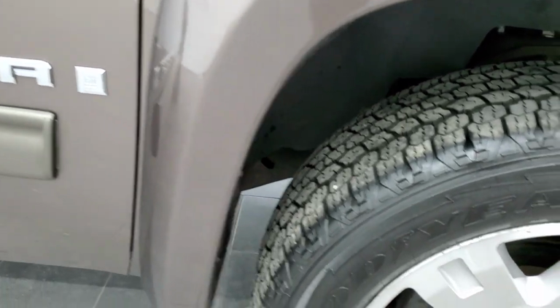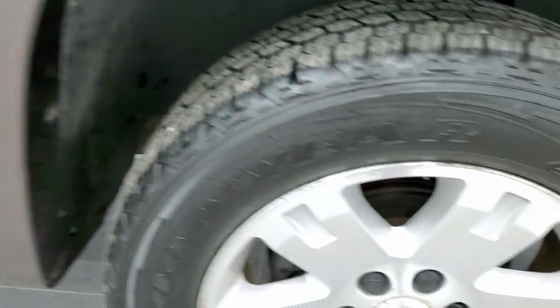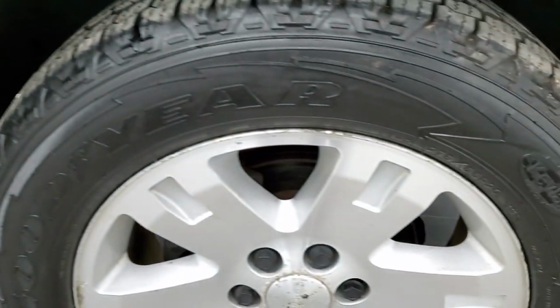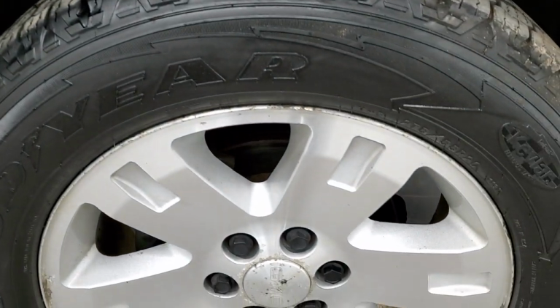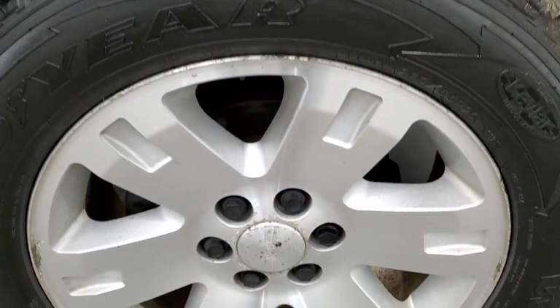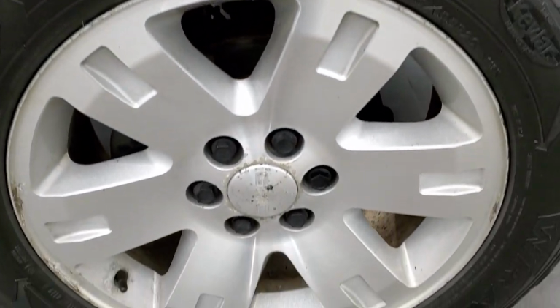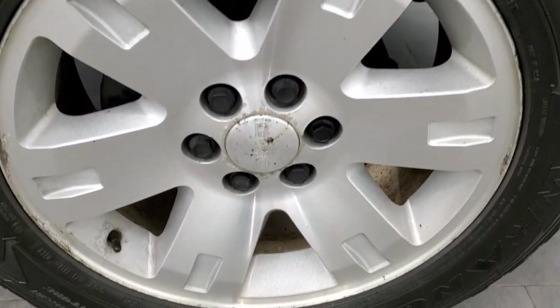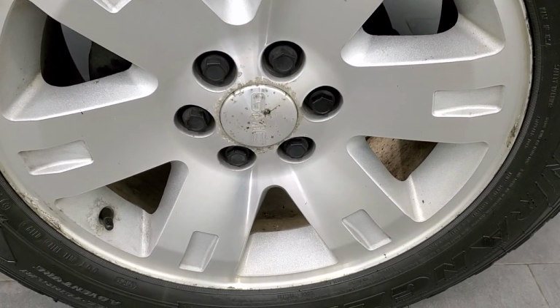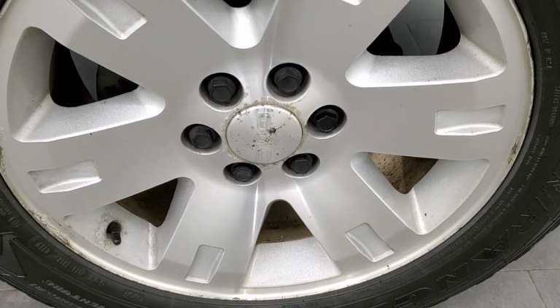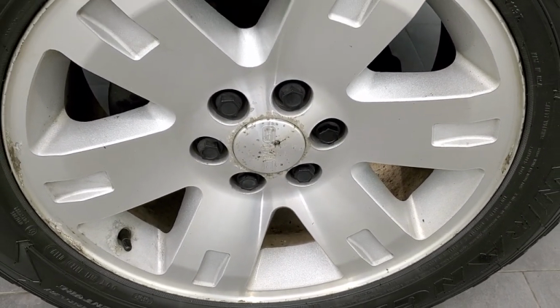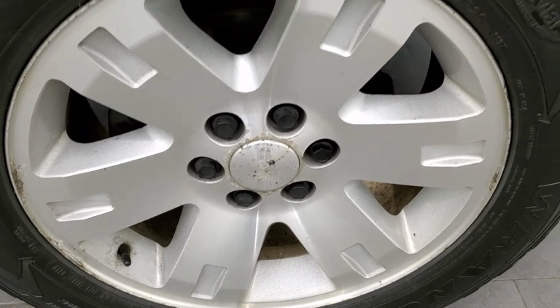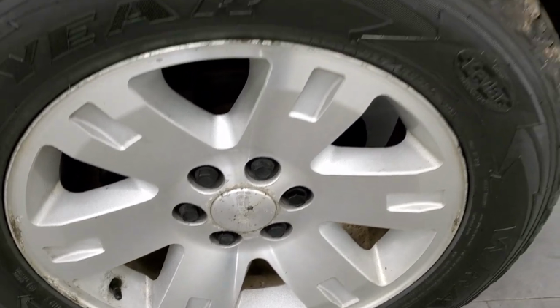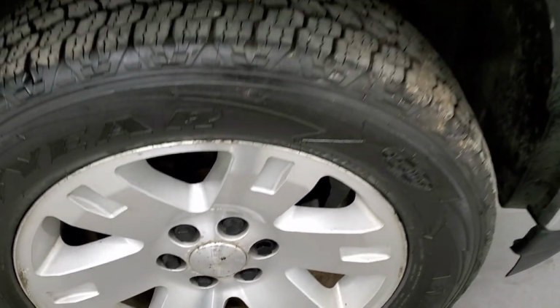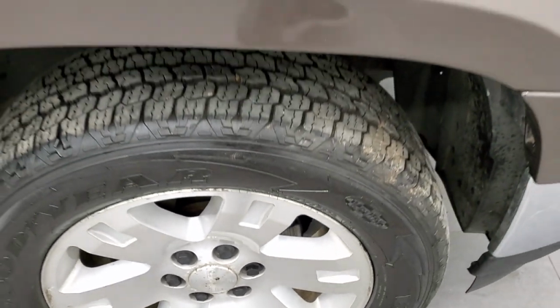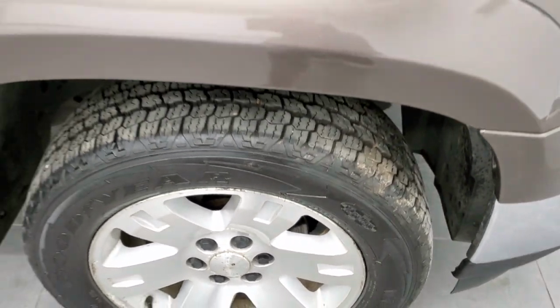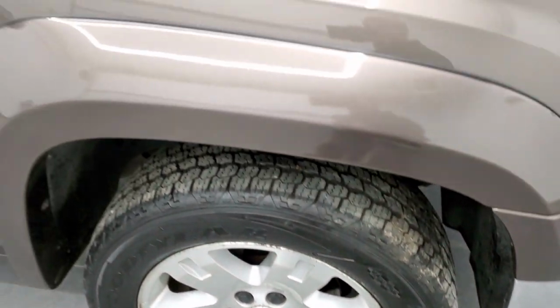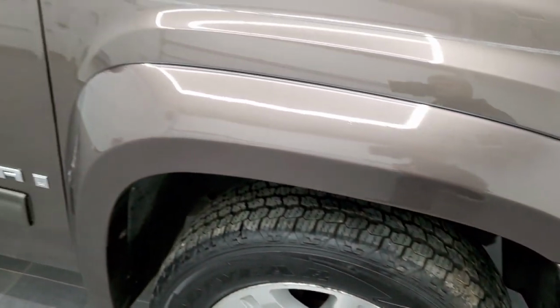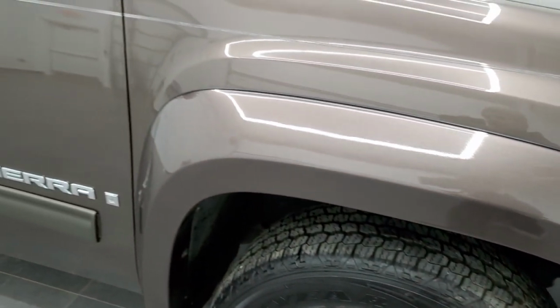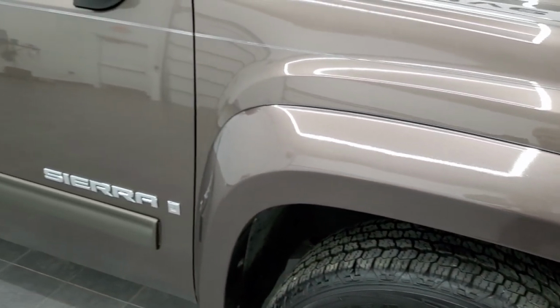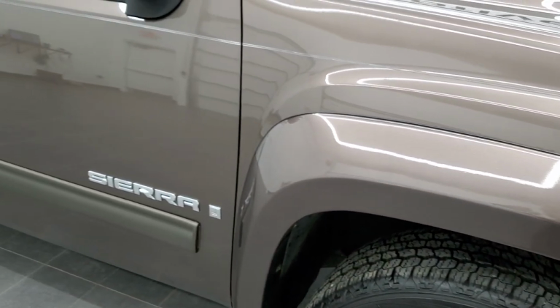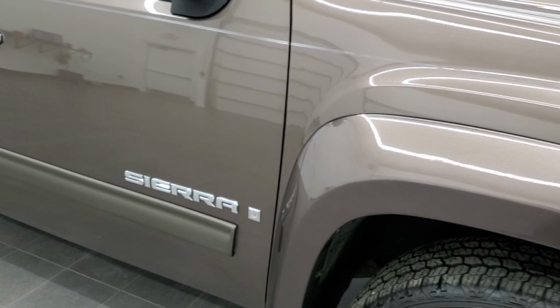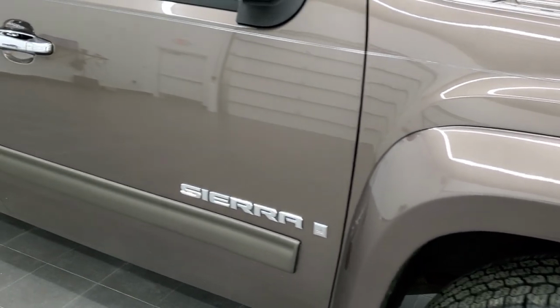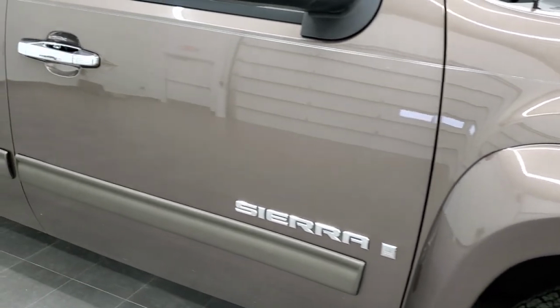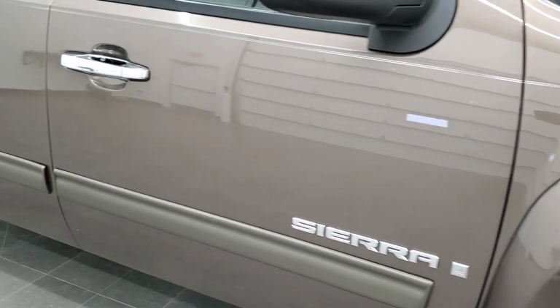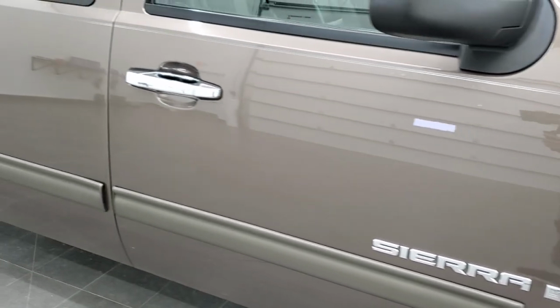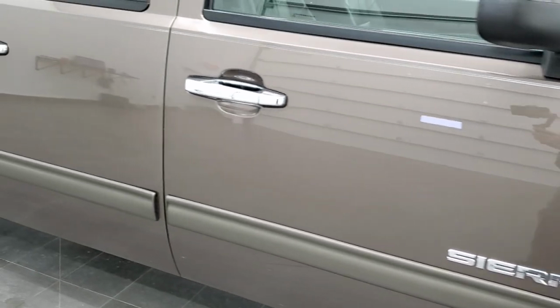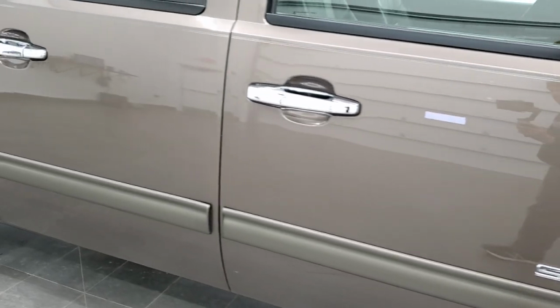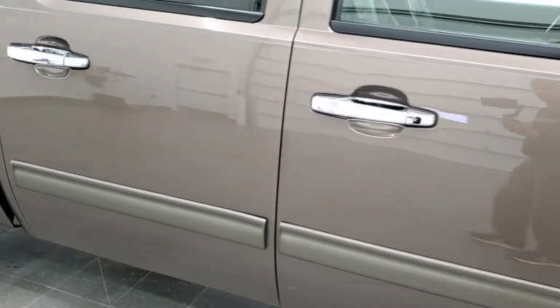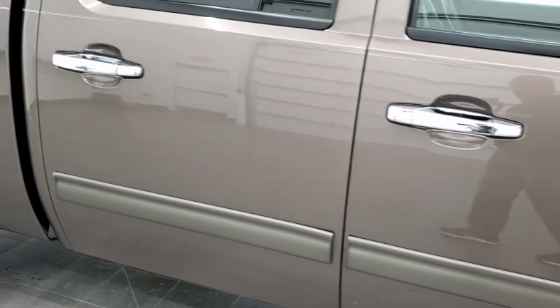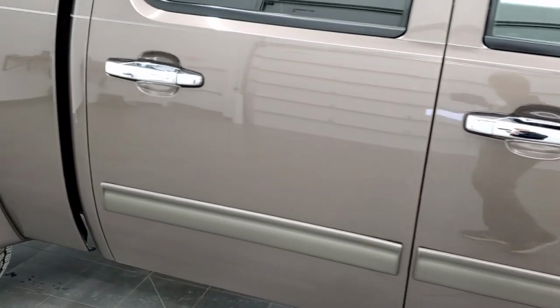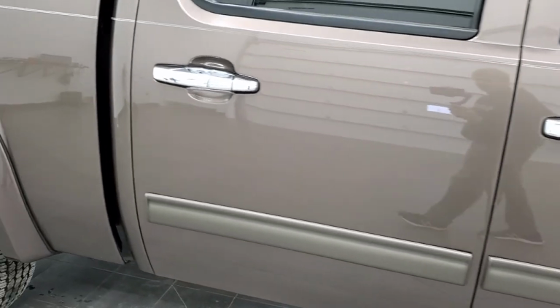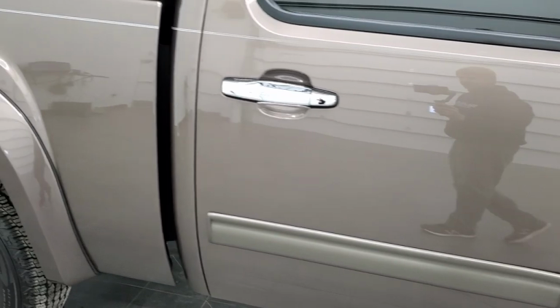The passenger side rim has no major scuffs or scrapes — just a little bit of the corrosion you'd expect on a truck with this many miles. As you go down this side of the truck, take note of how clean the body is, how reflective and mirror-like that paint is.